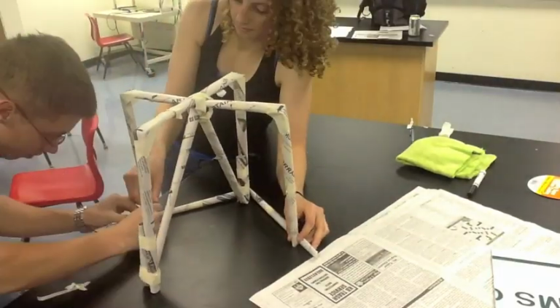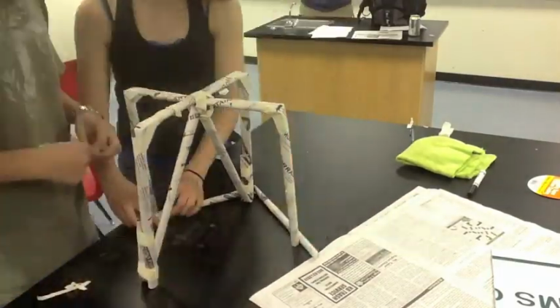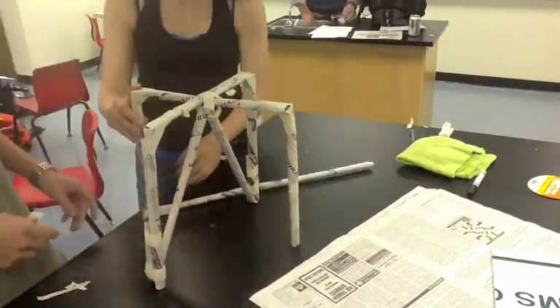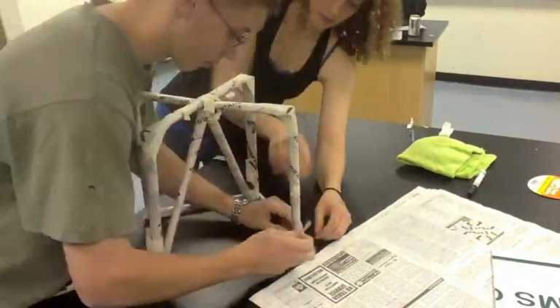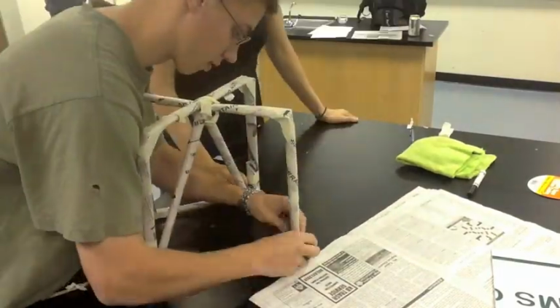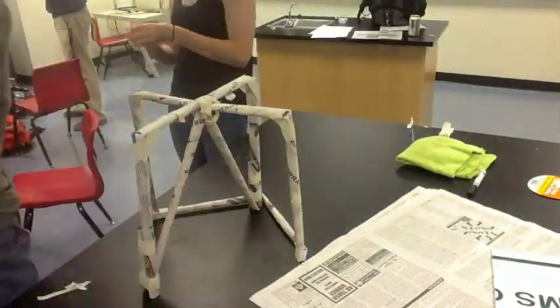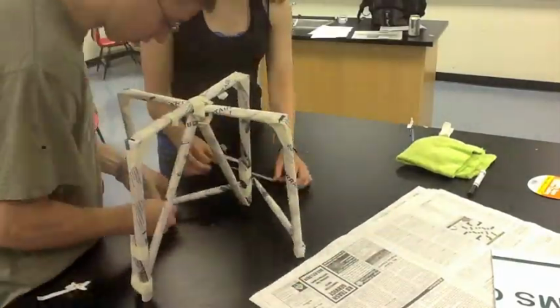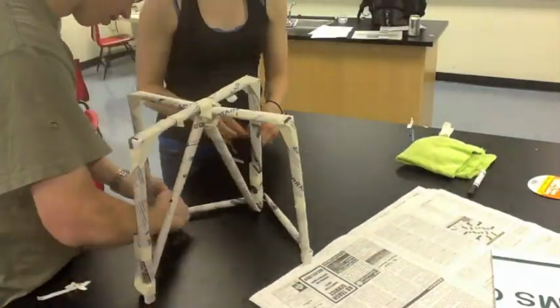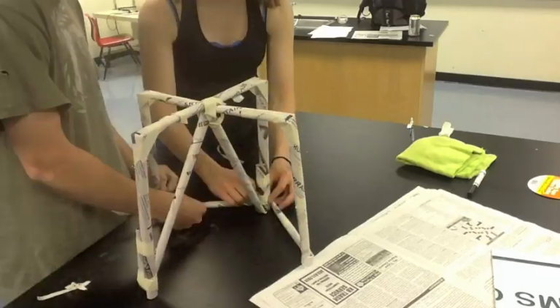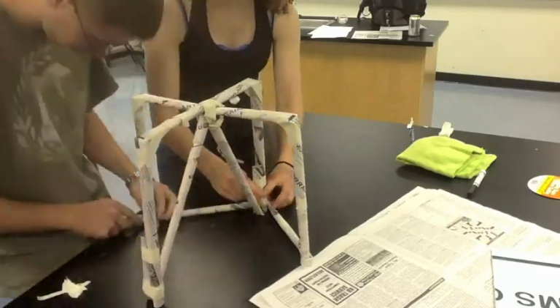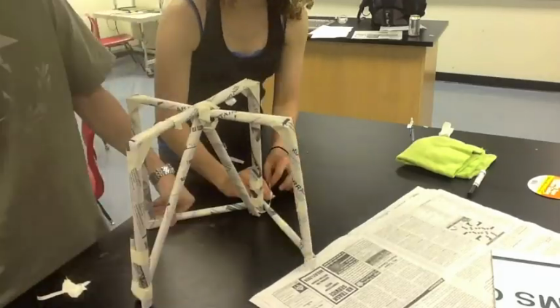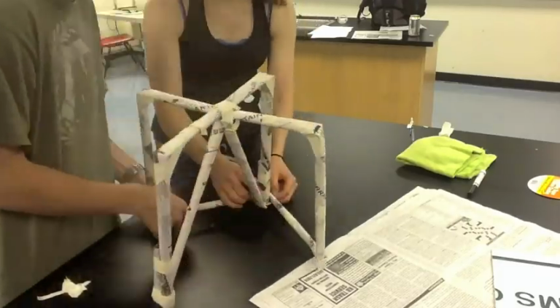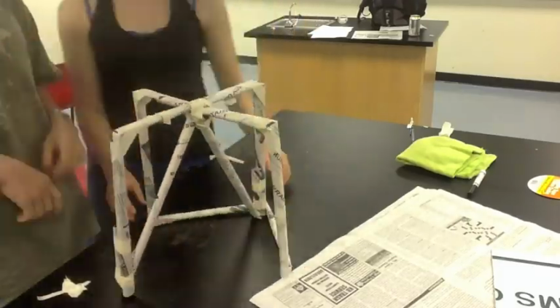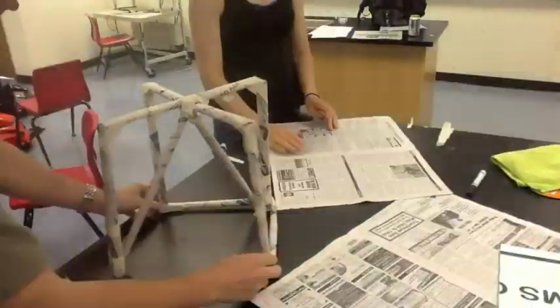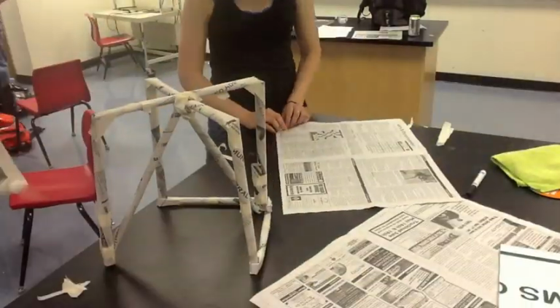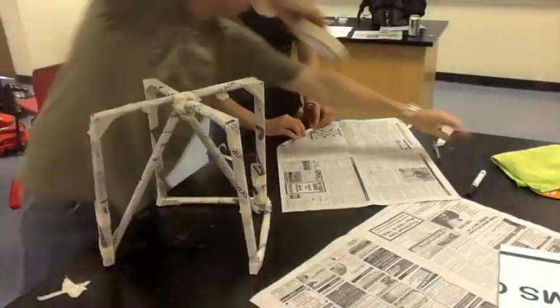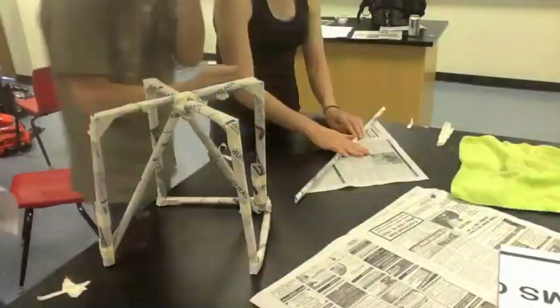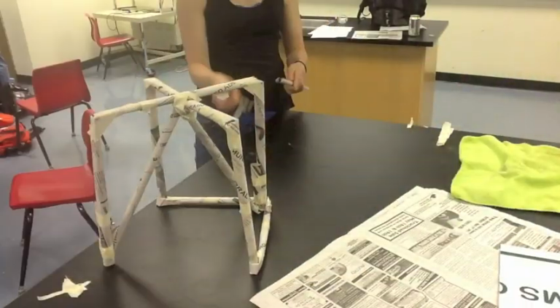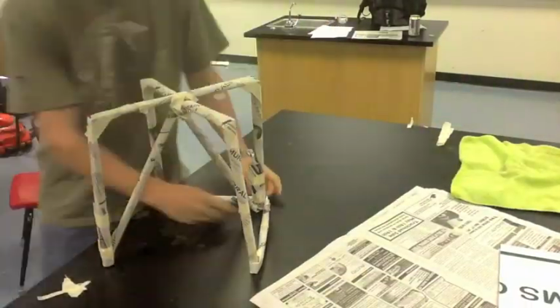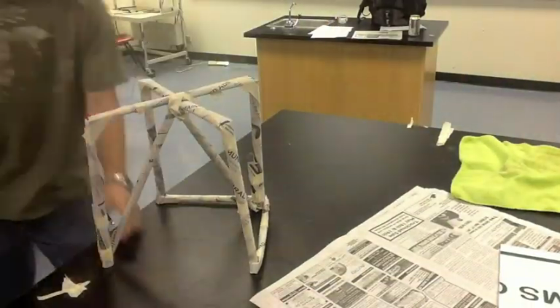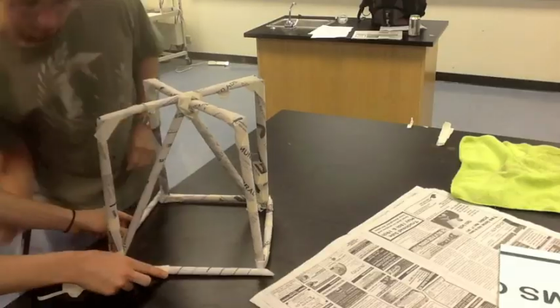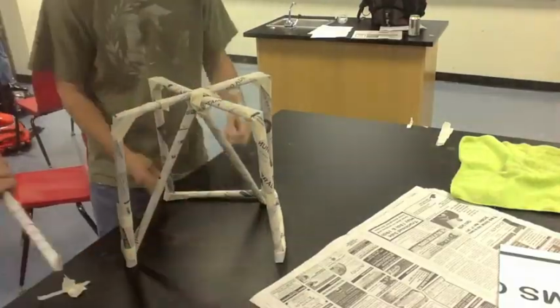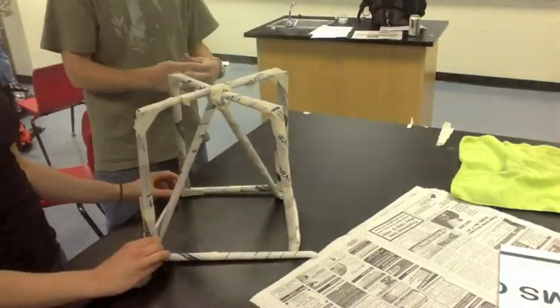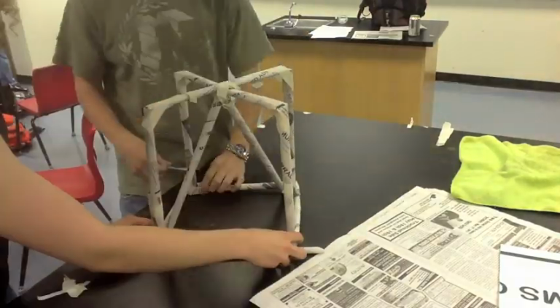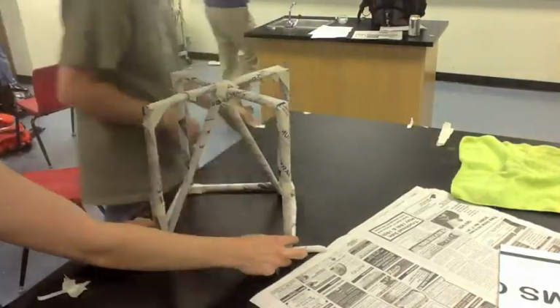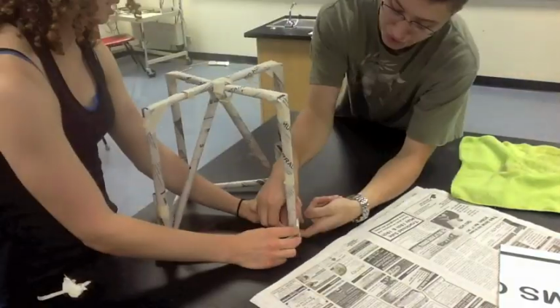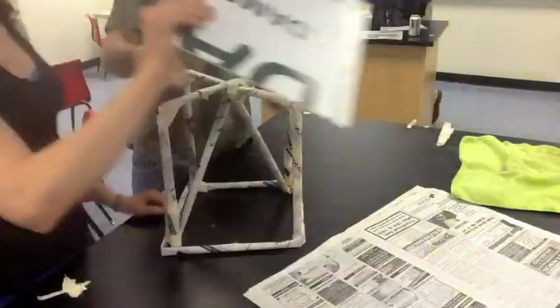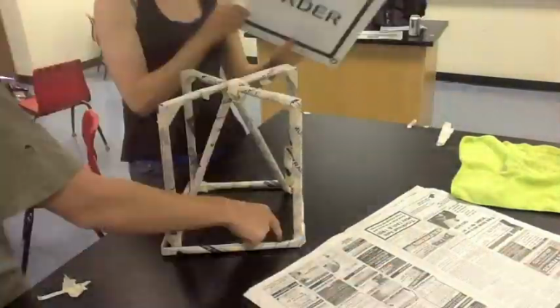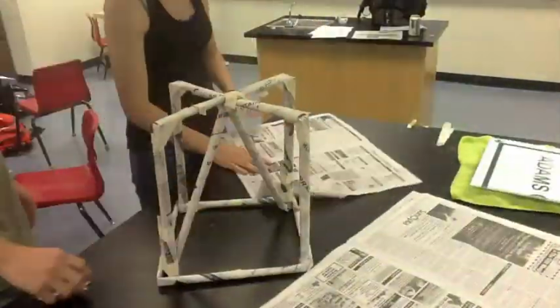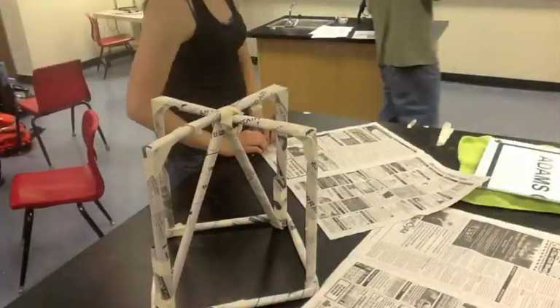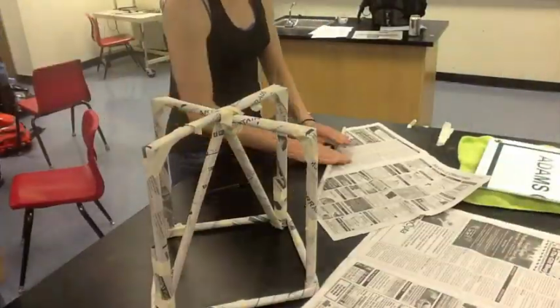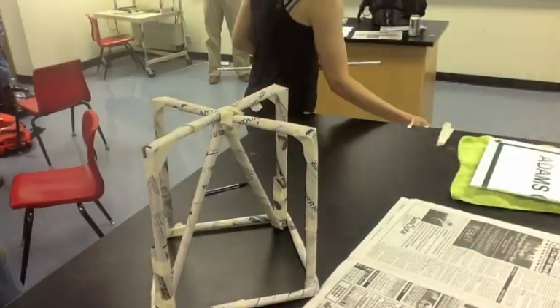Then we wrapped two tubes around the base so the support legs wouldn't fly out from under the book when we put weight on it.